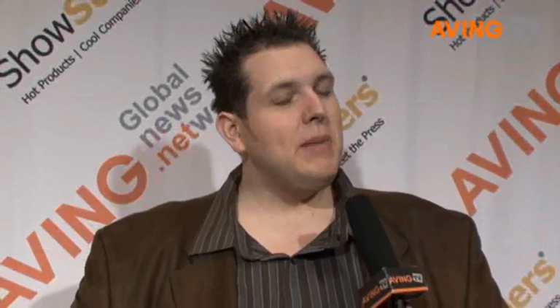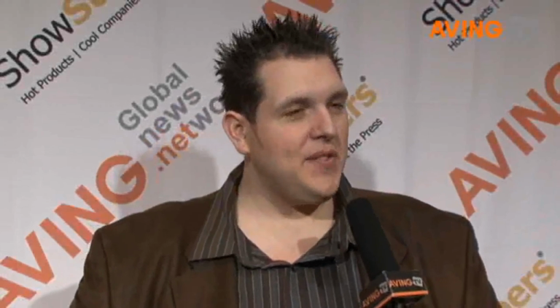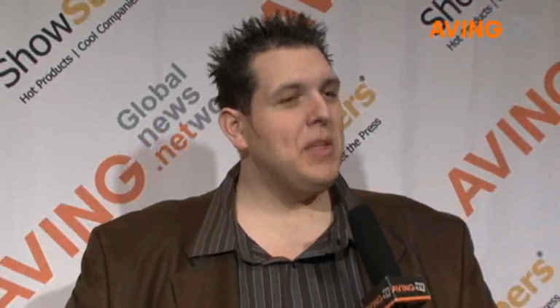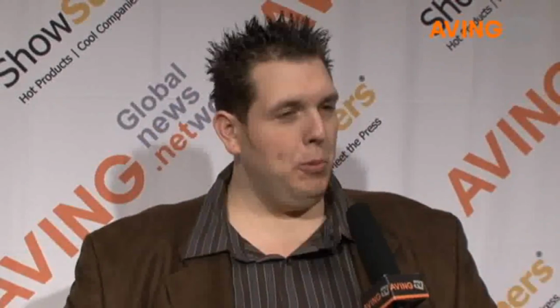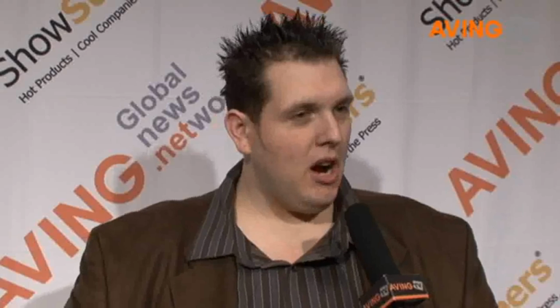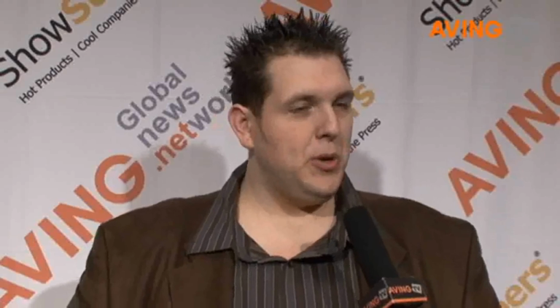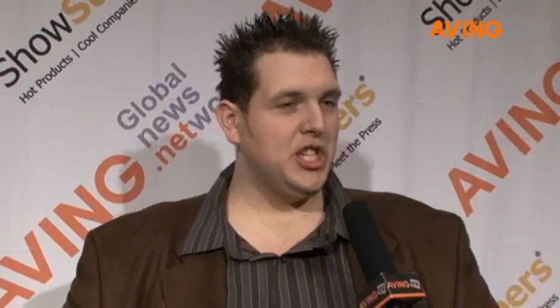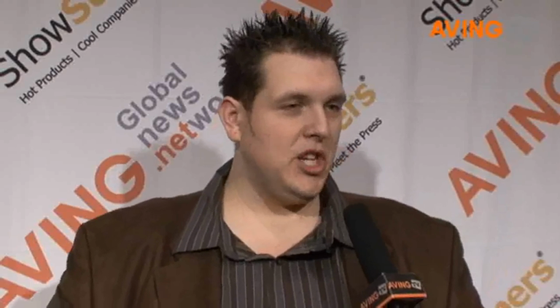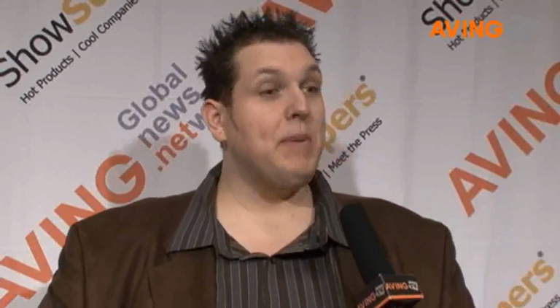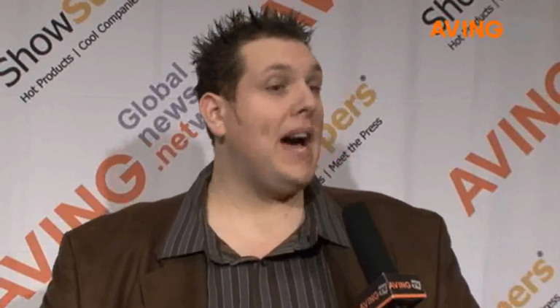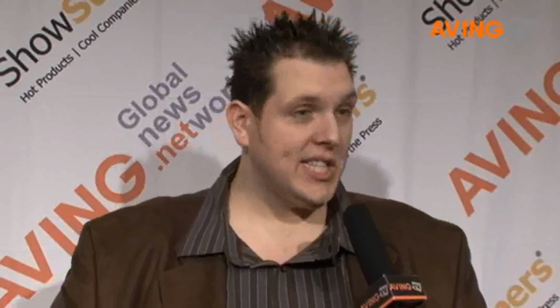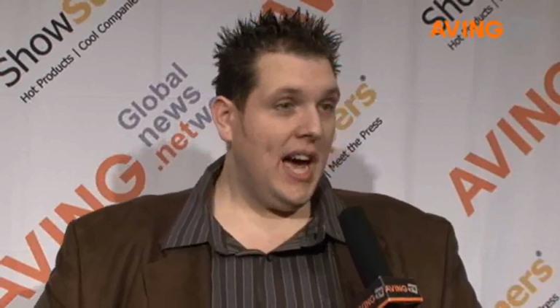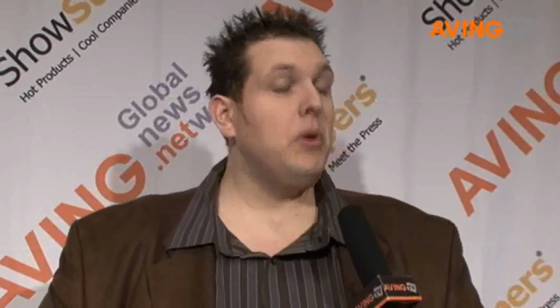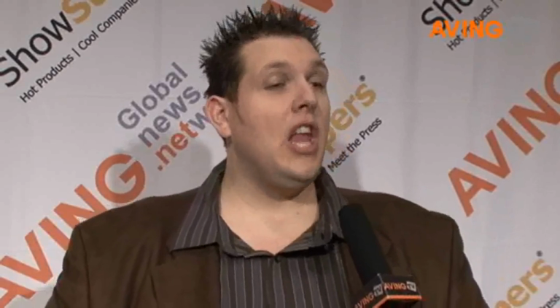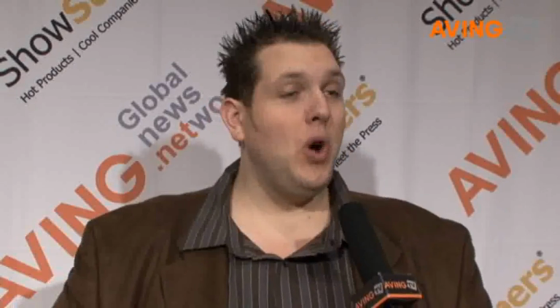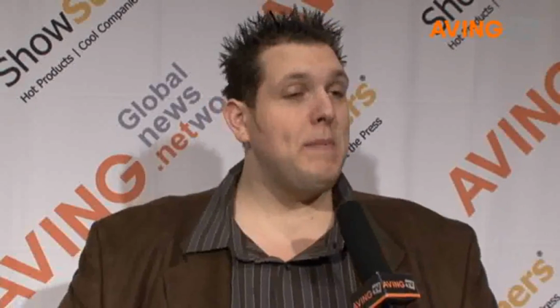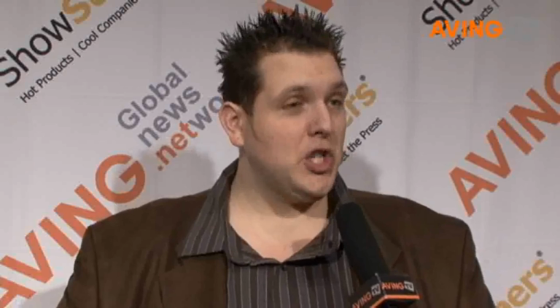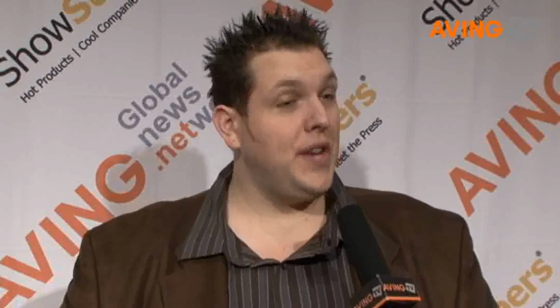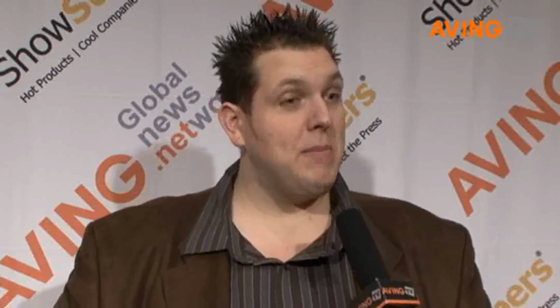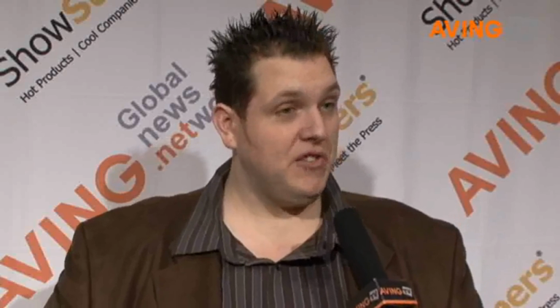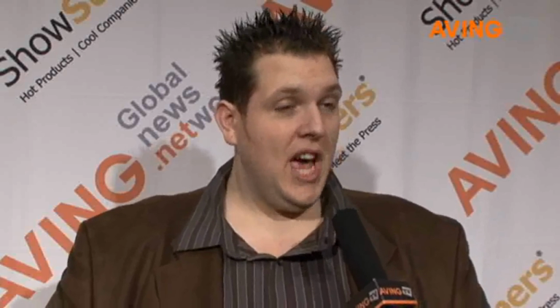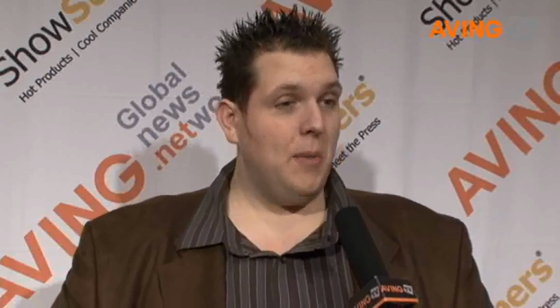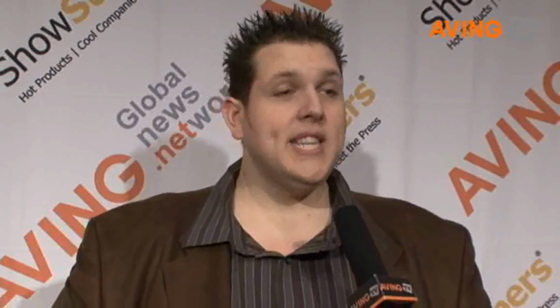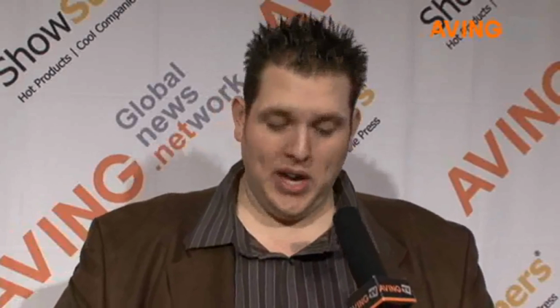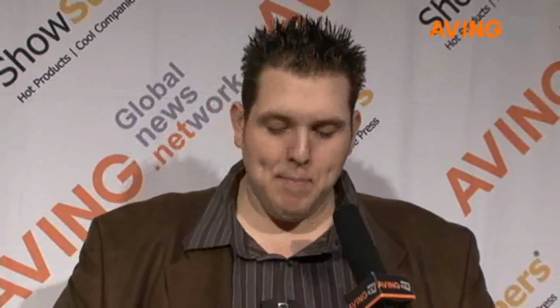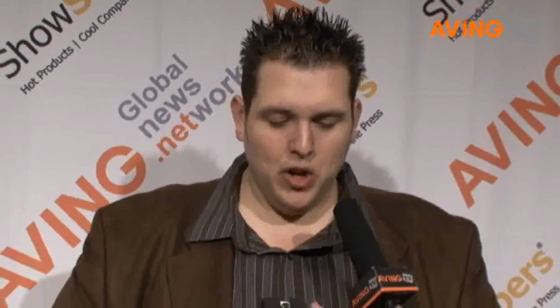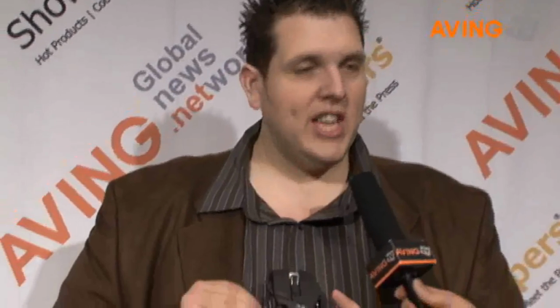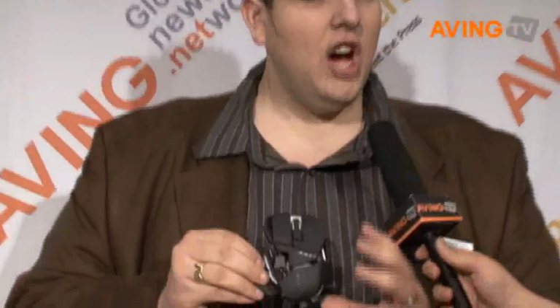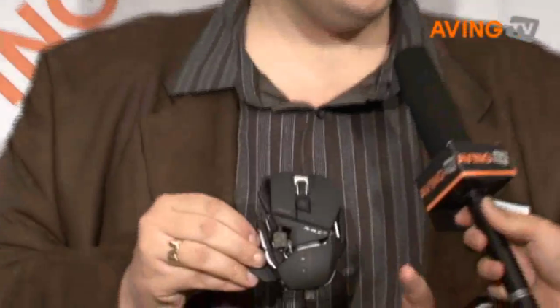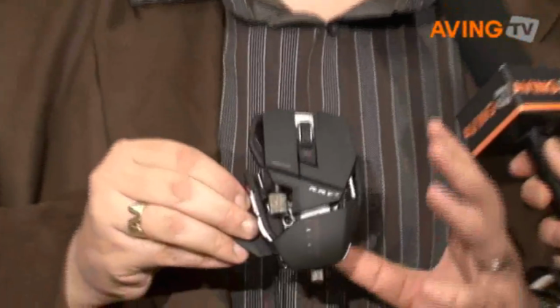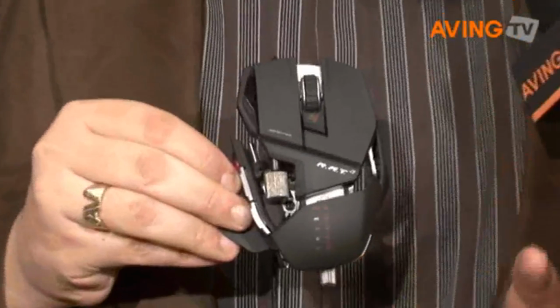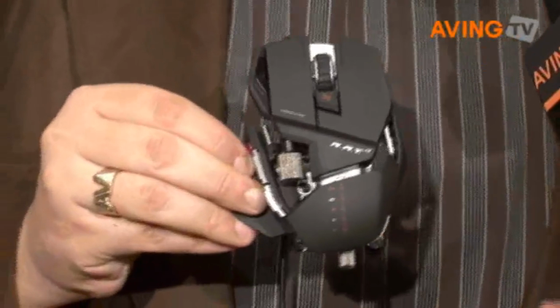My name is Alex Vary. I'm the global PR and communications manager for a company called MadCats, and we're one of the largest worldwide manufacturers of video game accessories. We're here today talking about our brand new range of cyborg gaming mice.